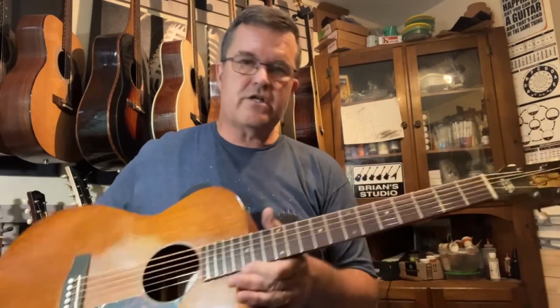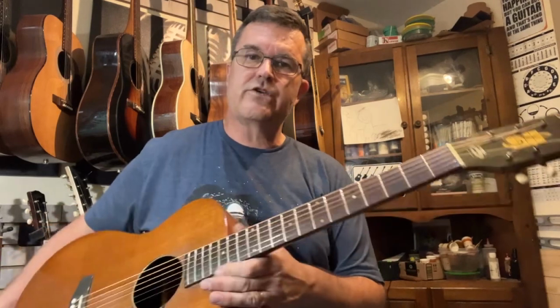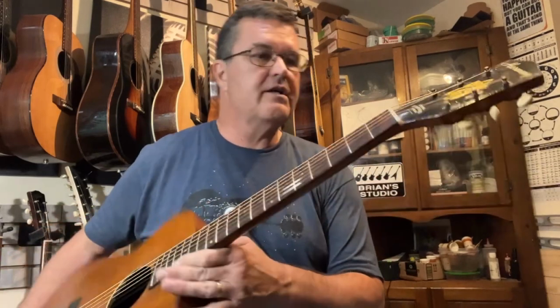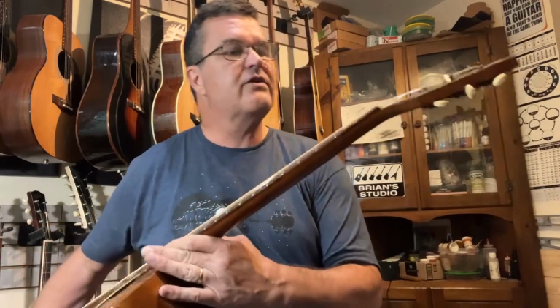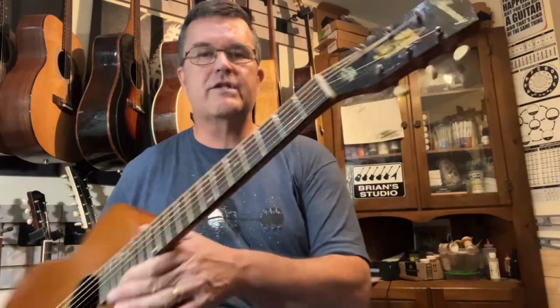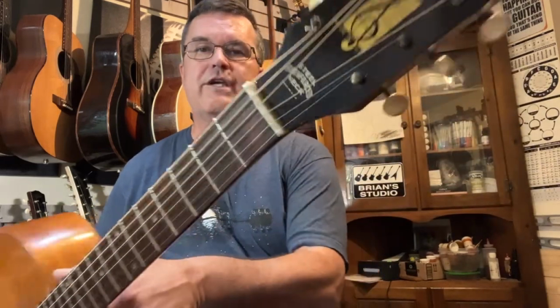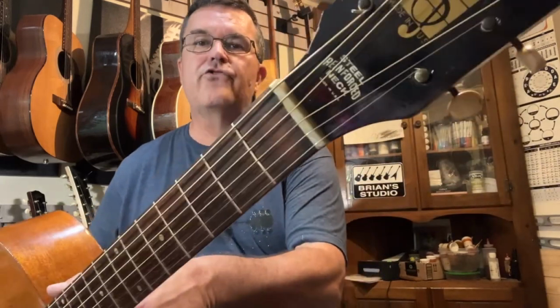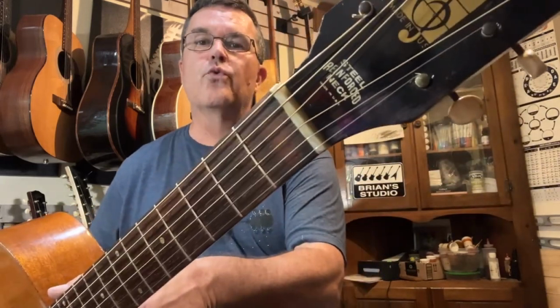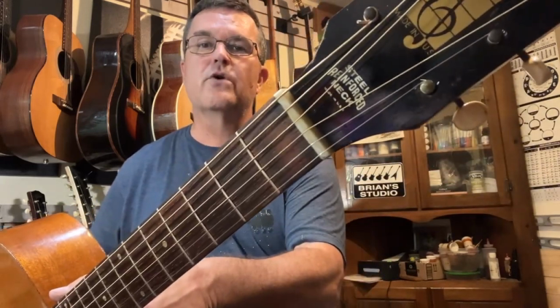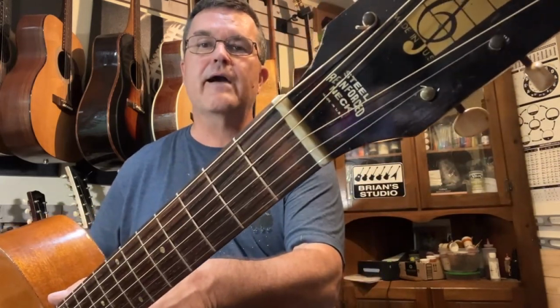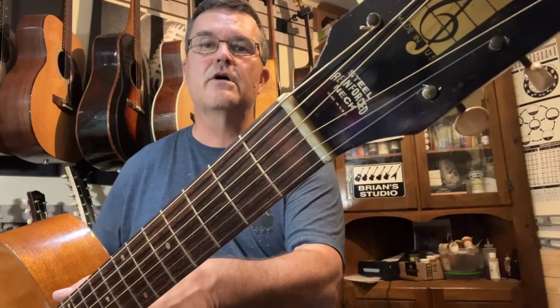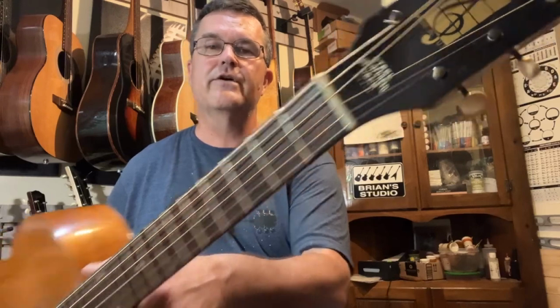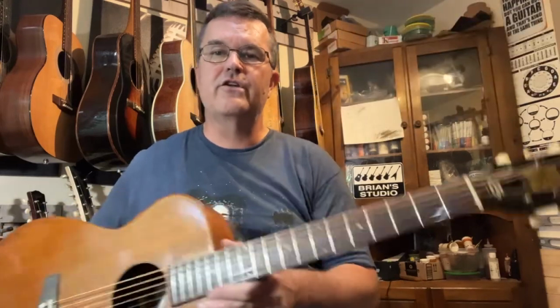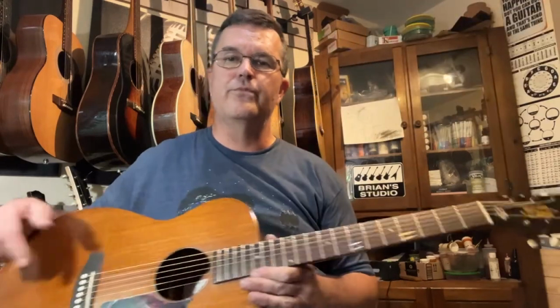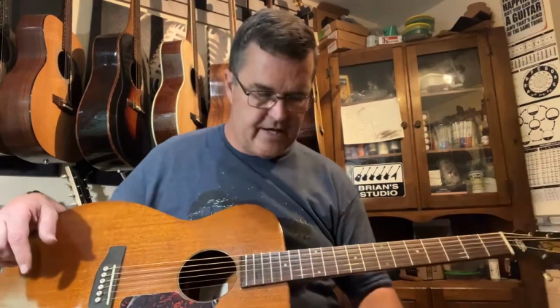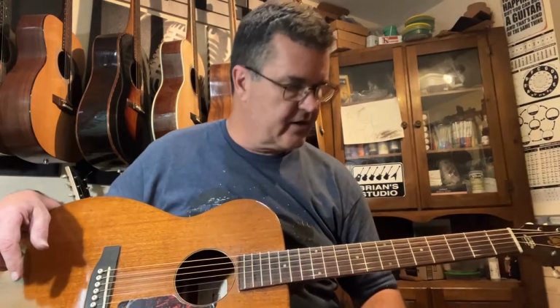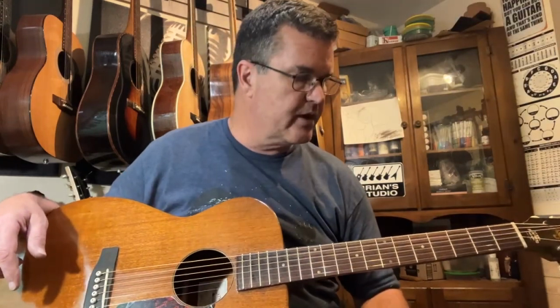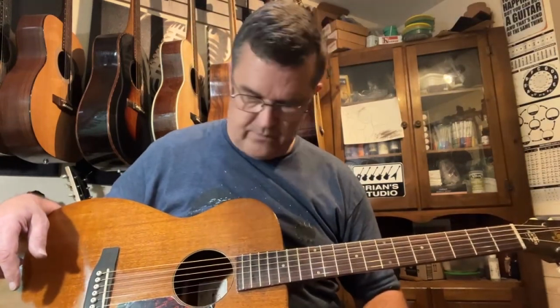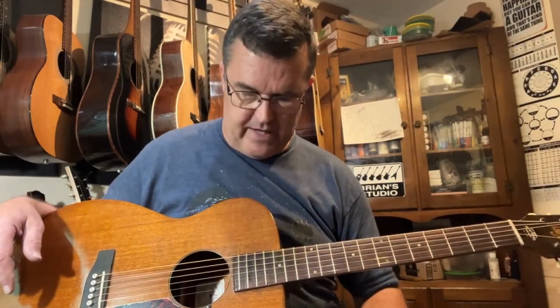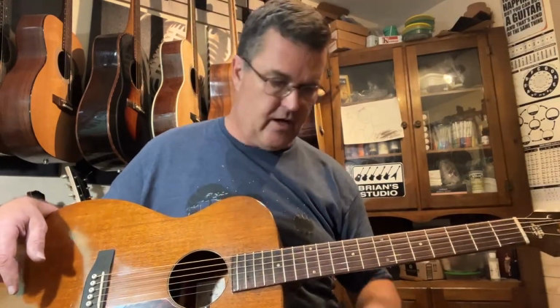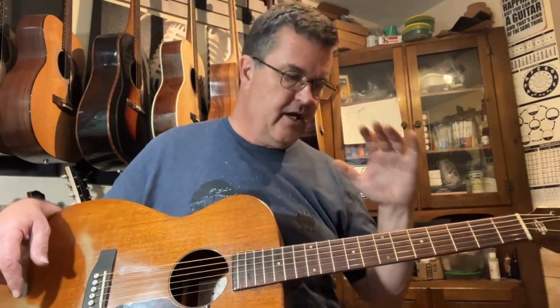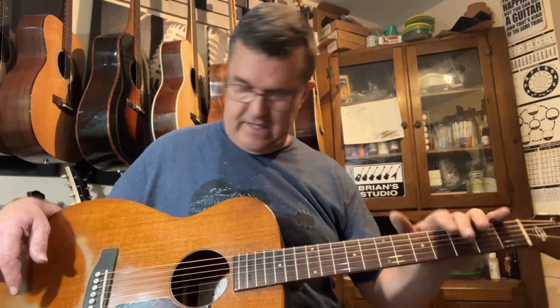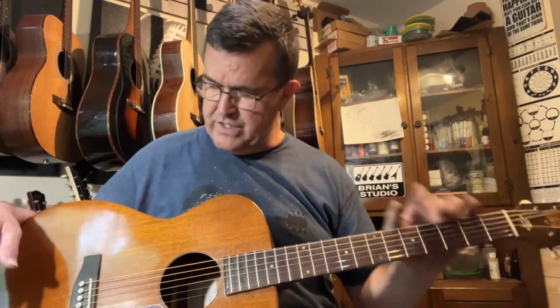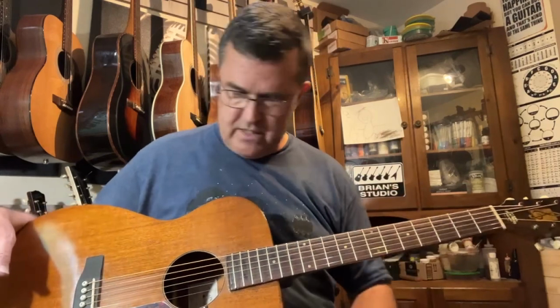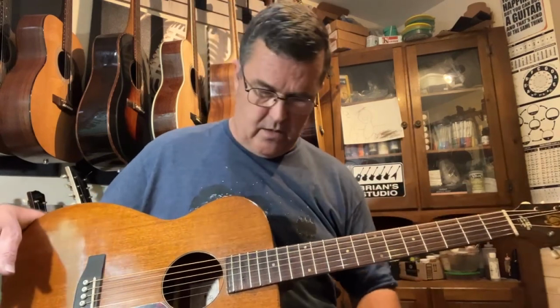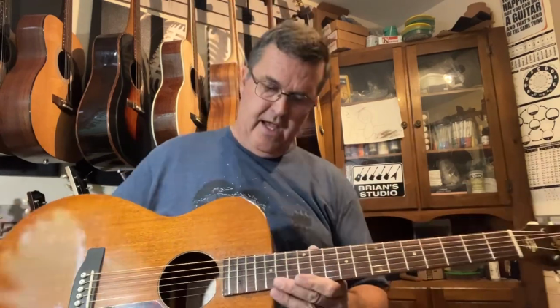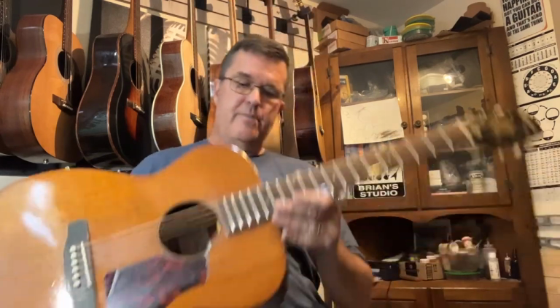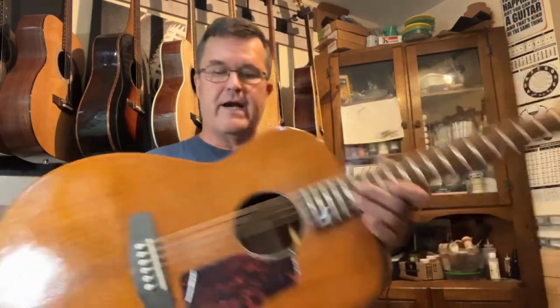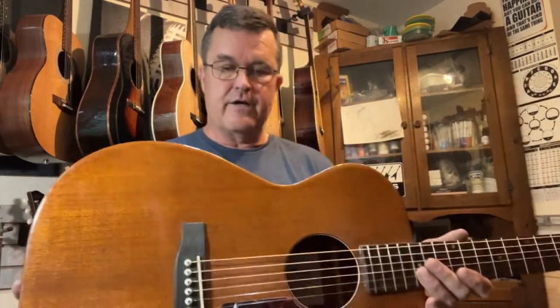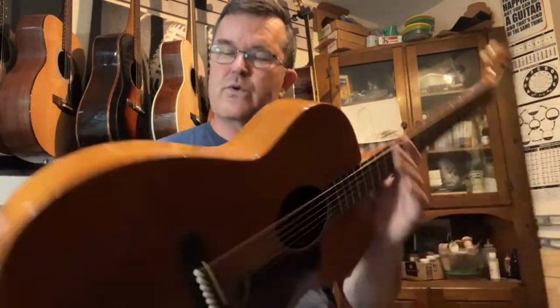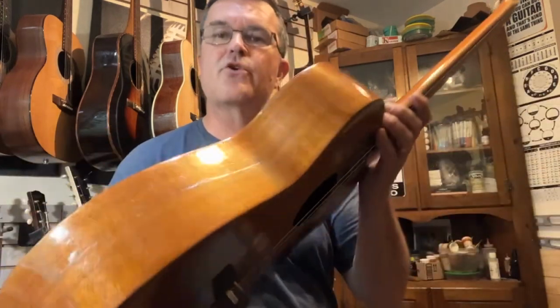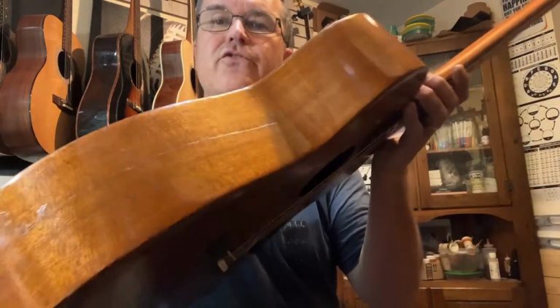I just left the lateral brace that was in there before — the transverse — so that's the same. There's no adjustable truss rod in these. It does have what they call the steel reinforced neck, so there is a steel tube down in the neck that I could see when I had the neck off. The neck has been reset as well.